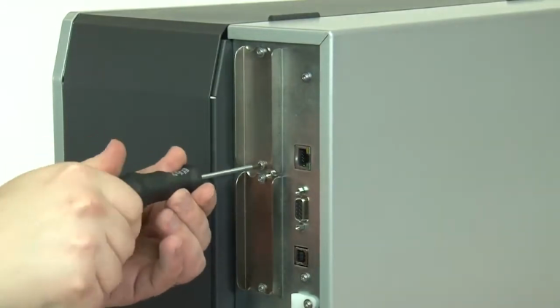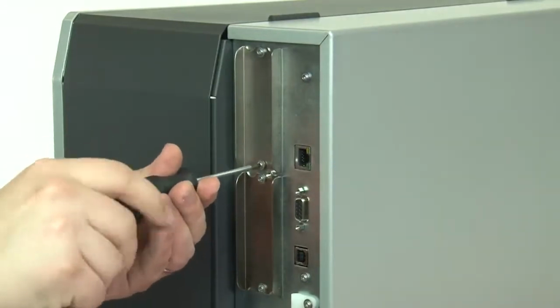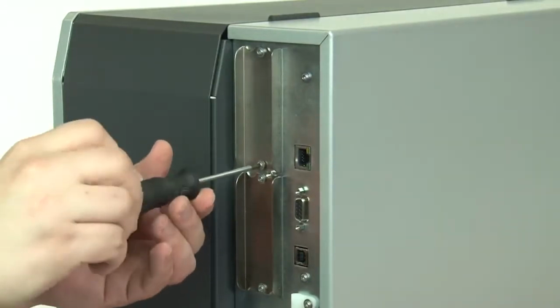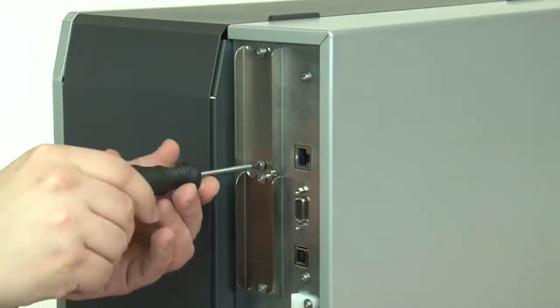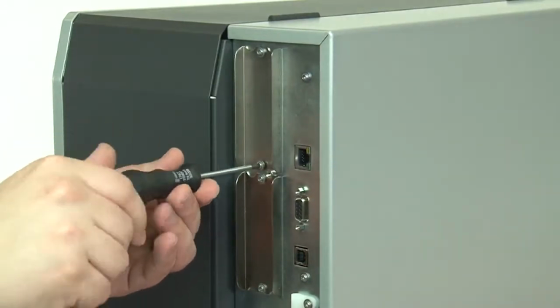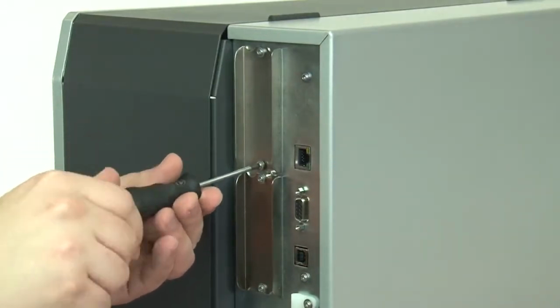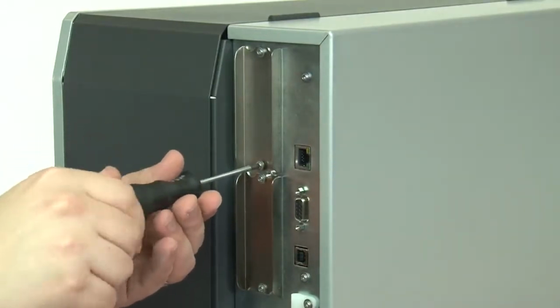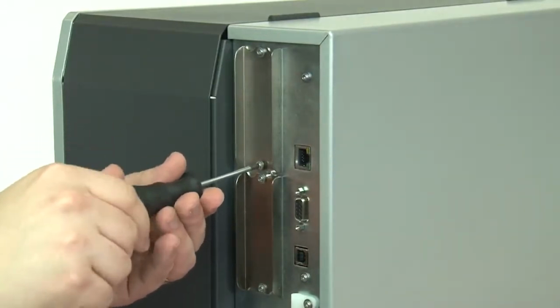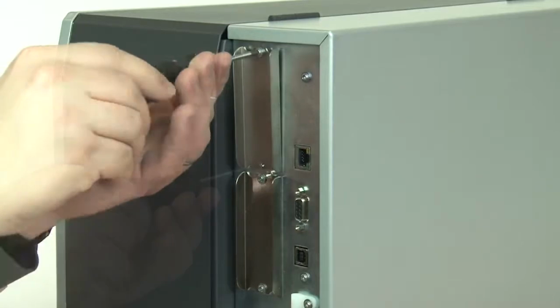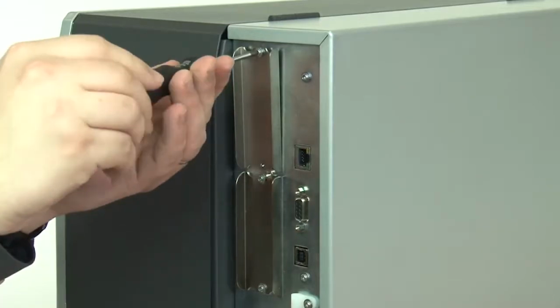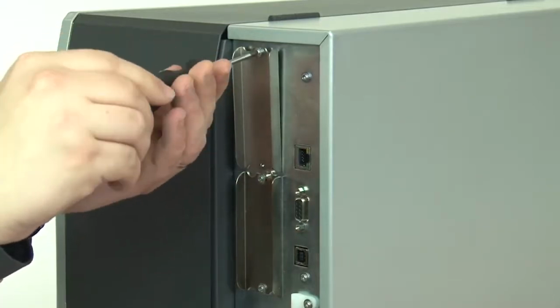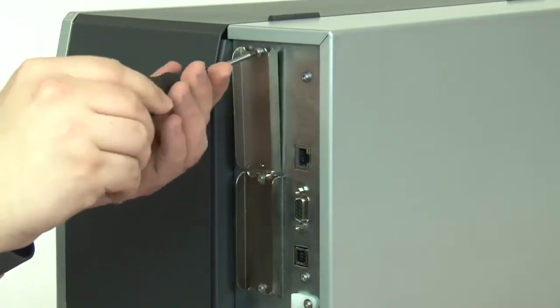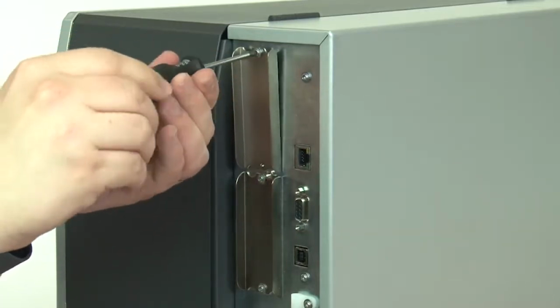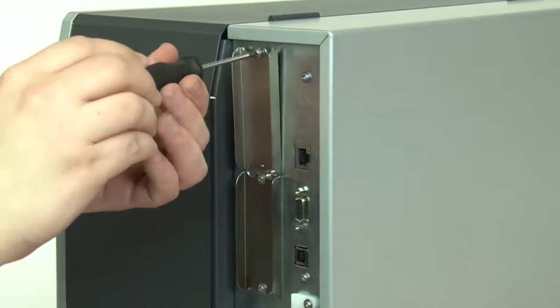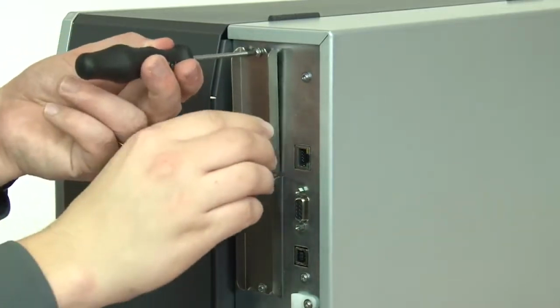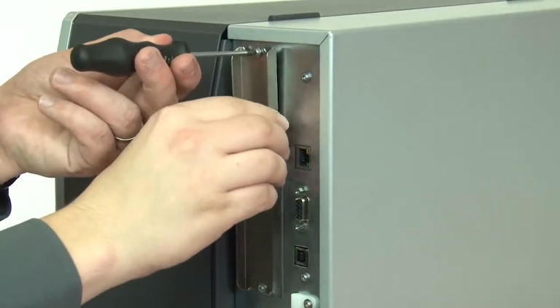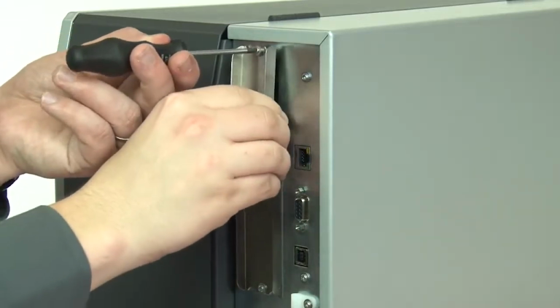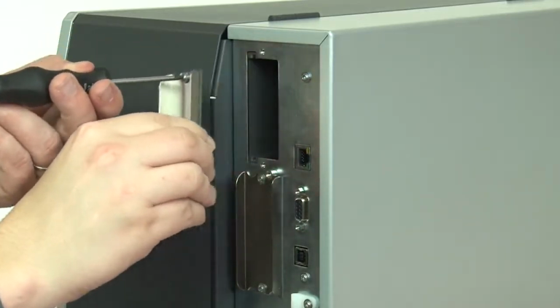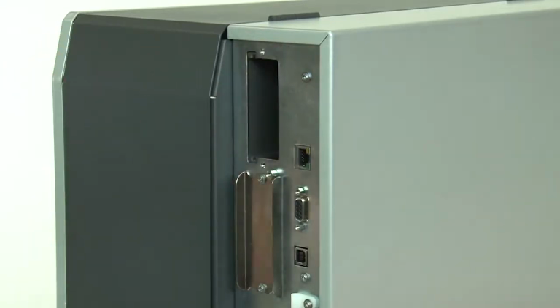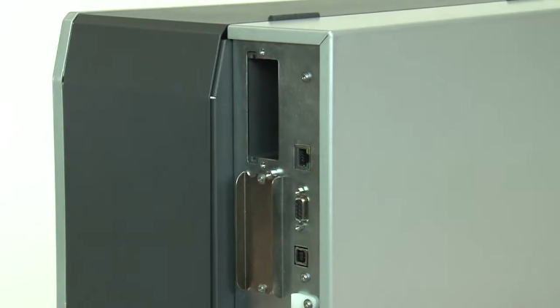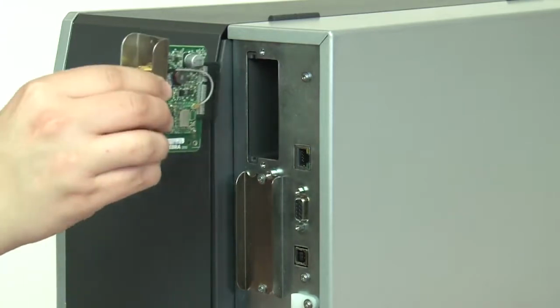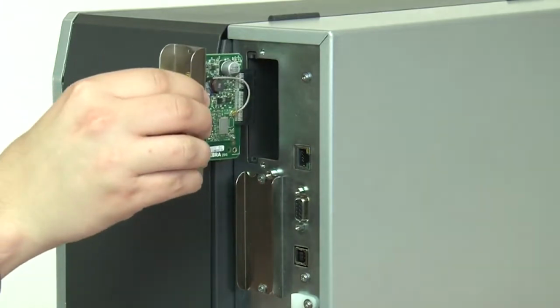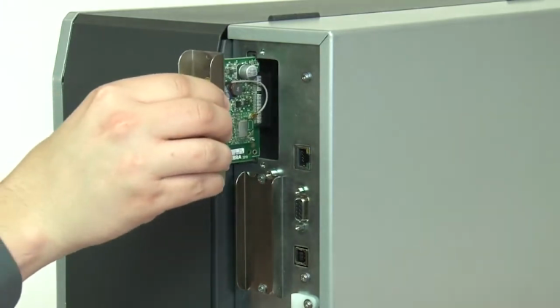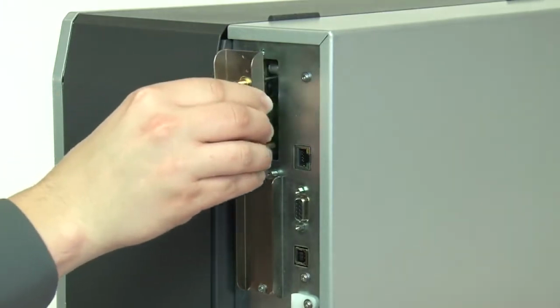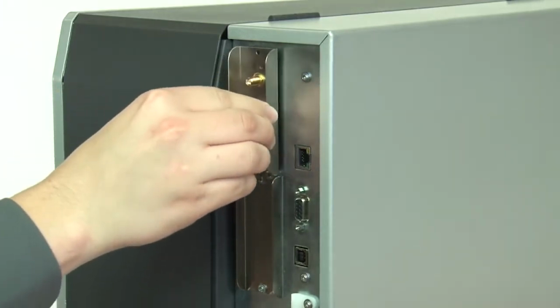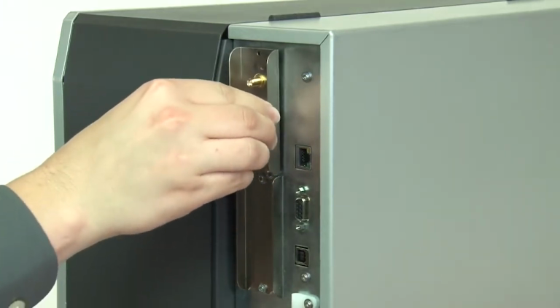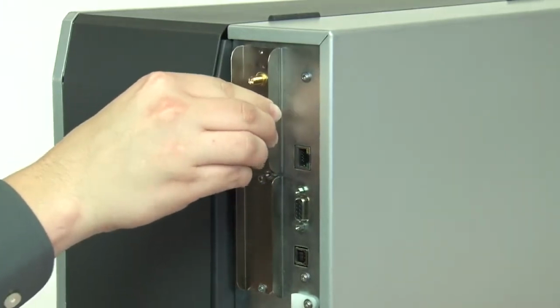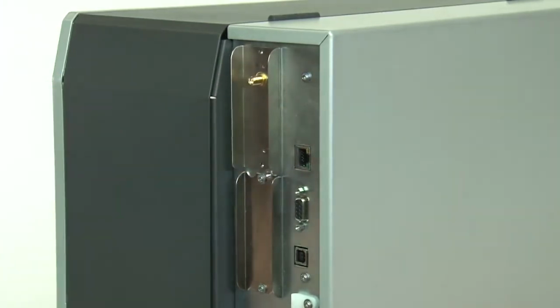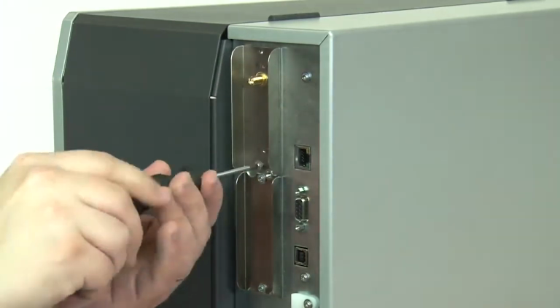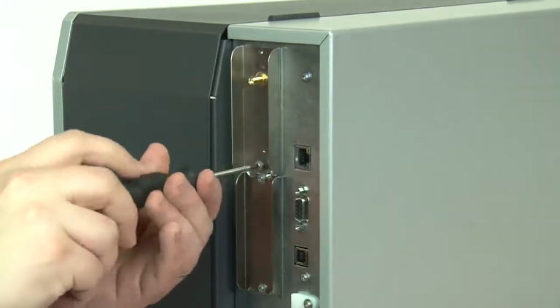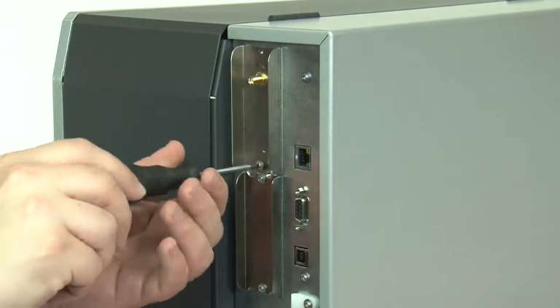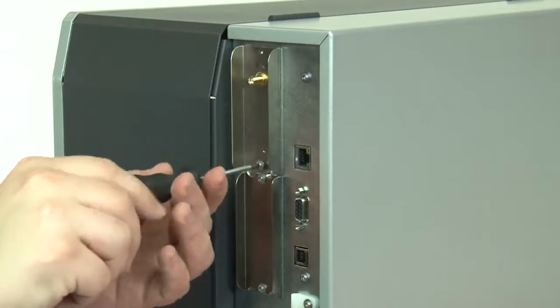Unscrew the bottom and top screws on the connectivity option cover. Remove the cover. Insert the connectivity option card. Replace the screws.